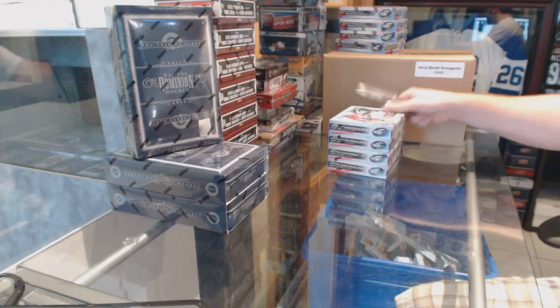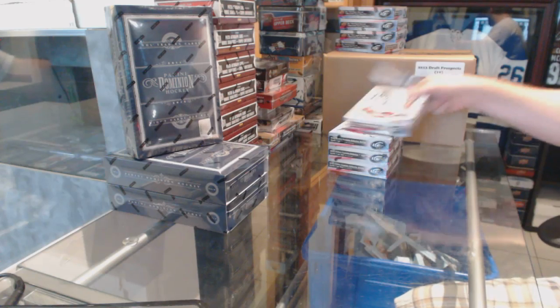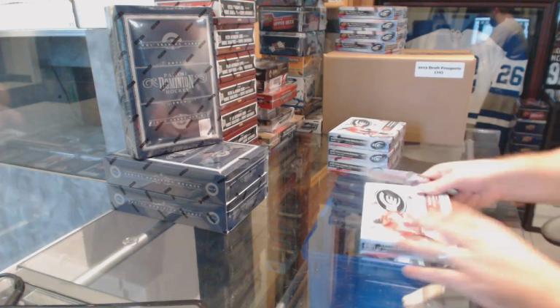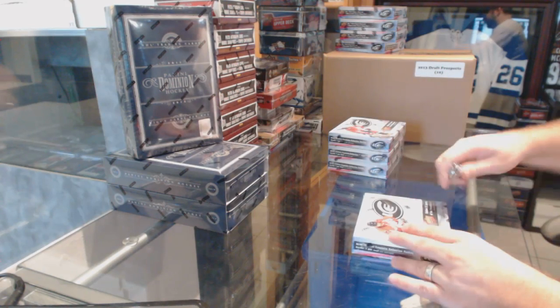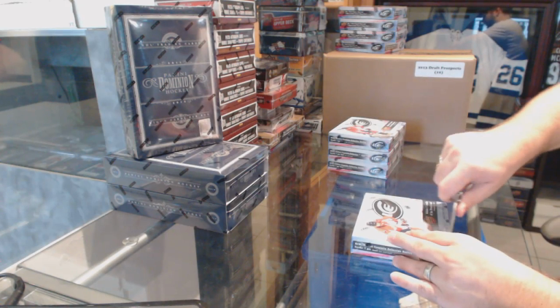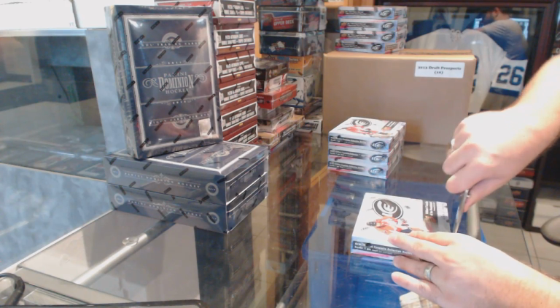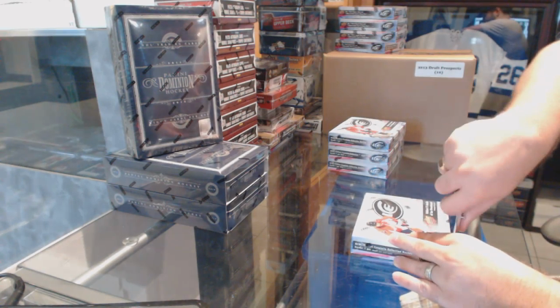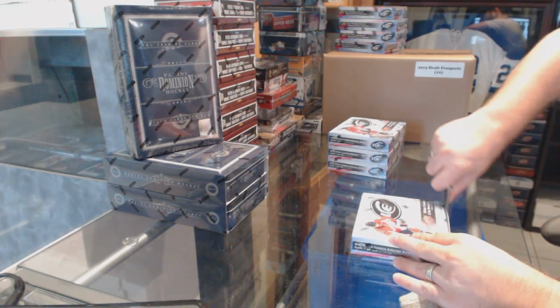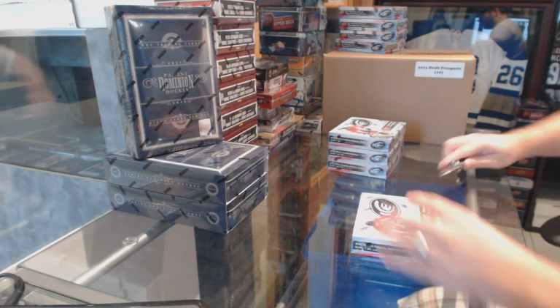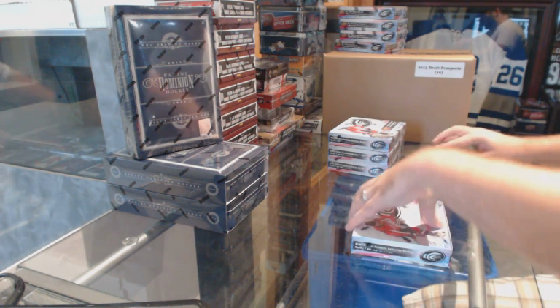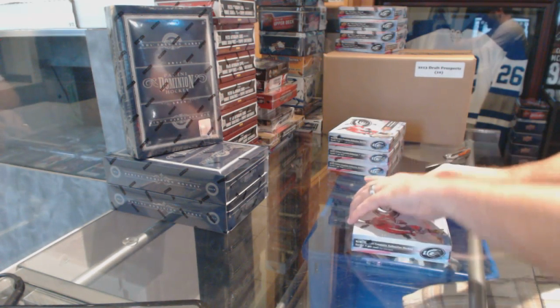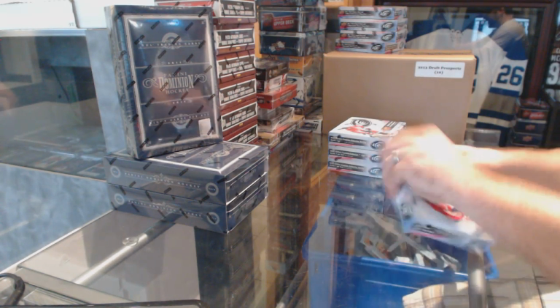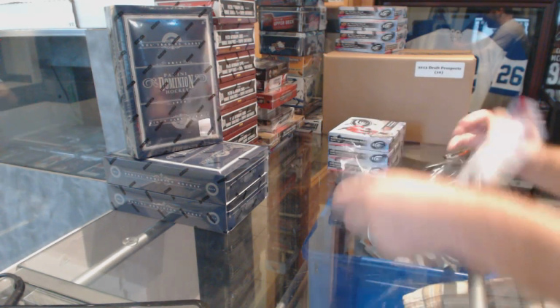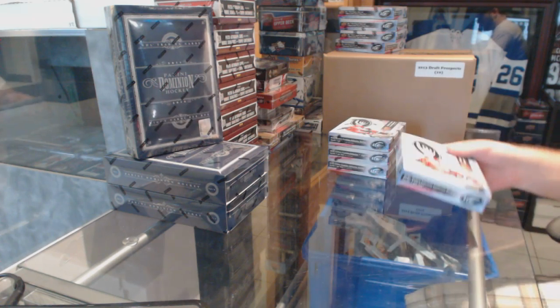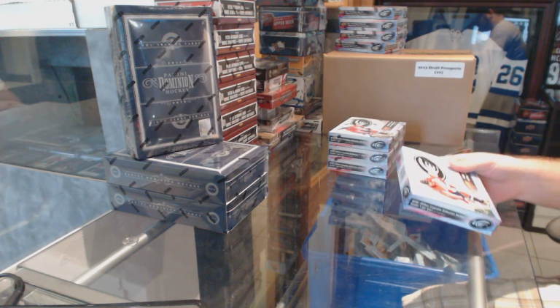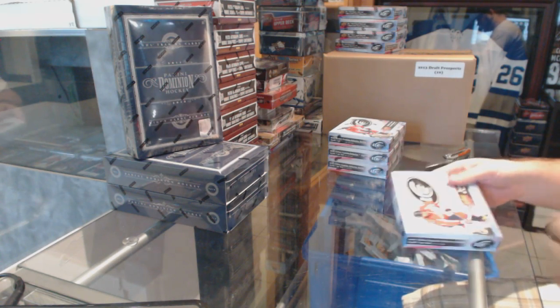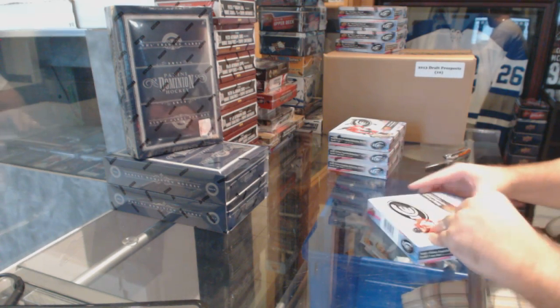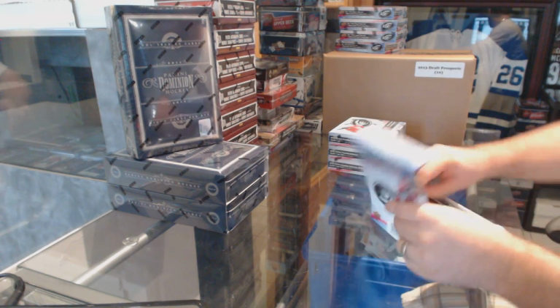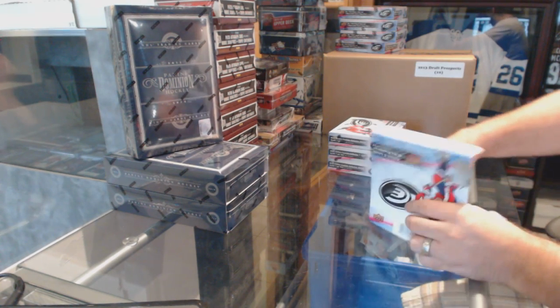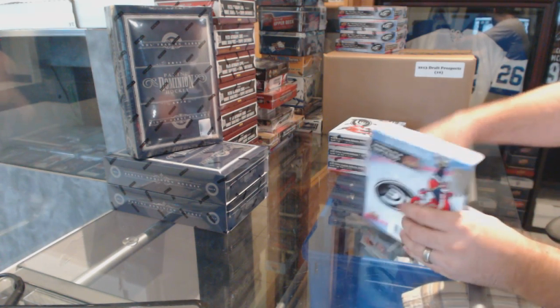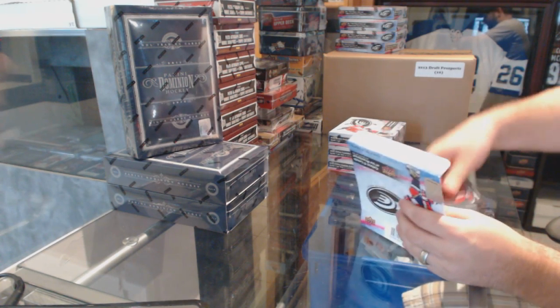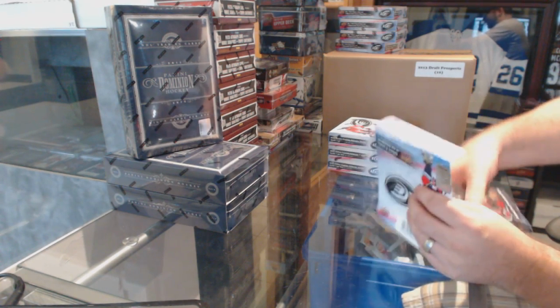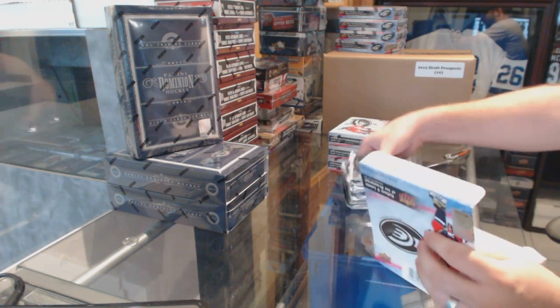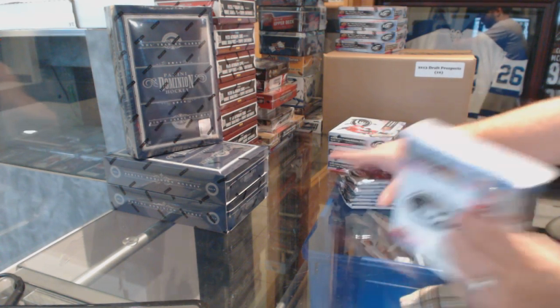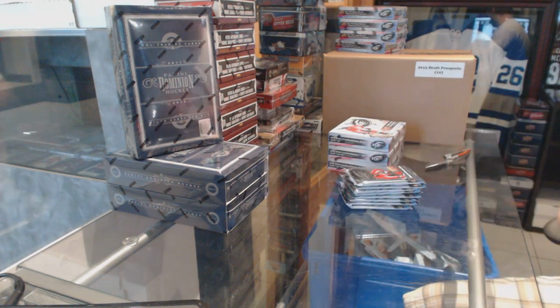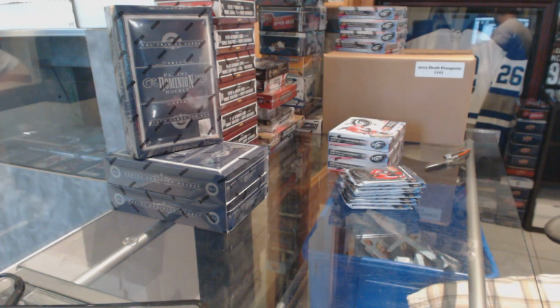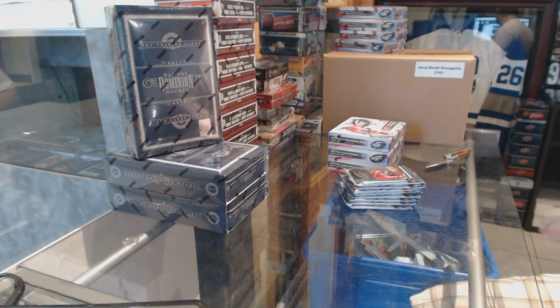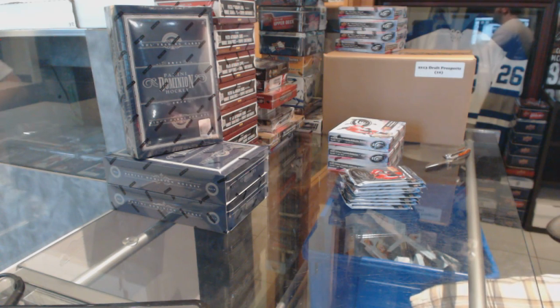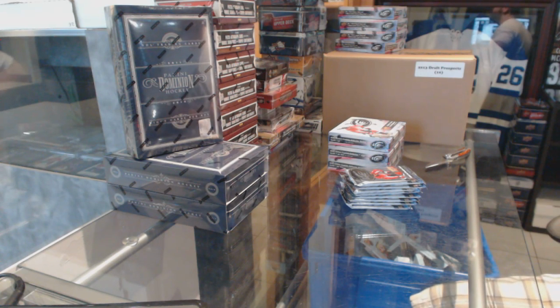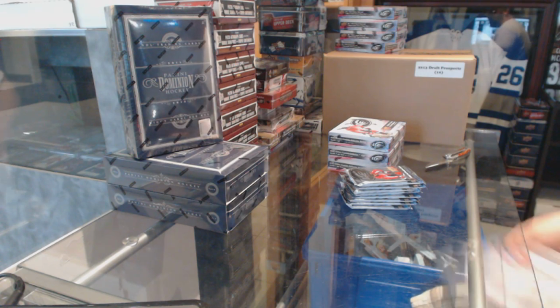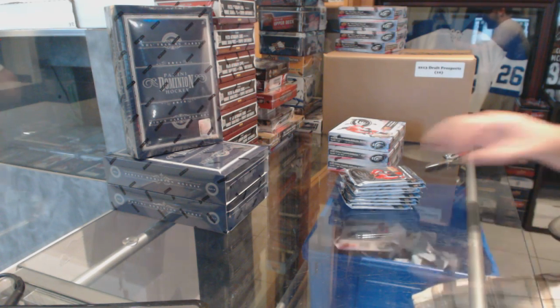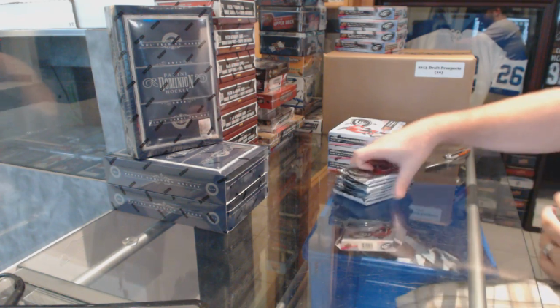Here we go, starting off C&C break number 6190. We have the 4-box half case of ice. This is box 37, so you guys can all blame Dubnik in the break. If you don't like your stuff, that is the man you blame.